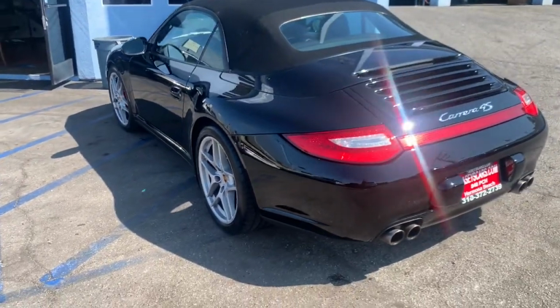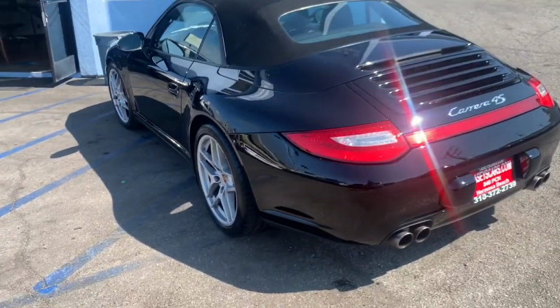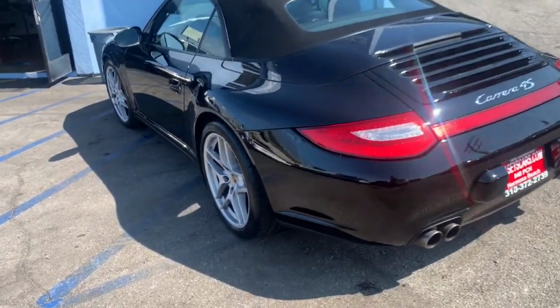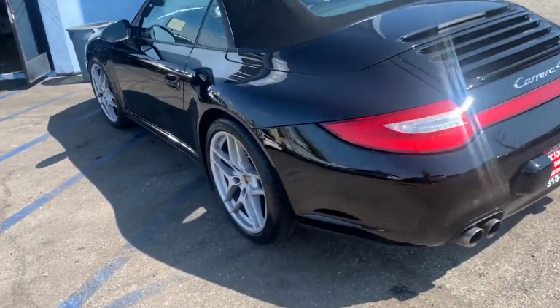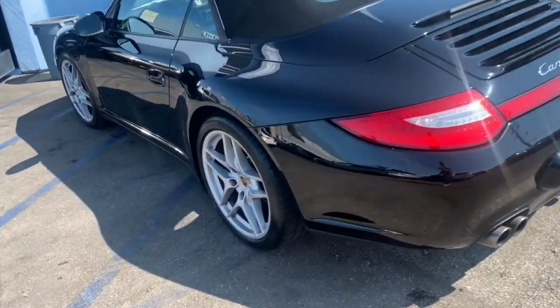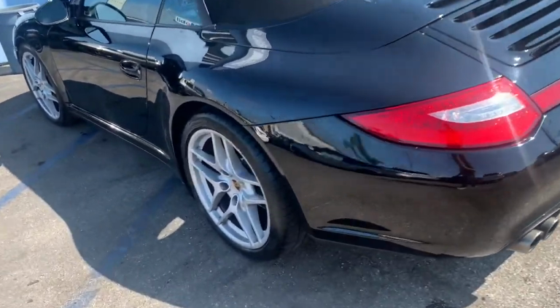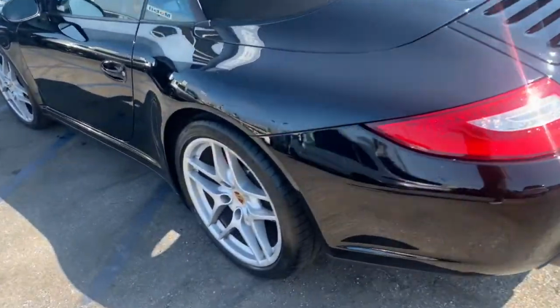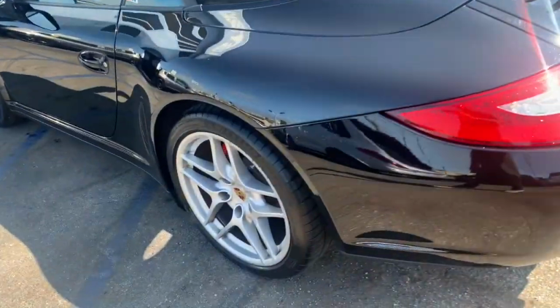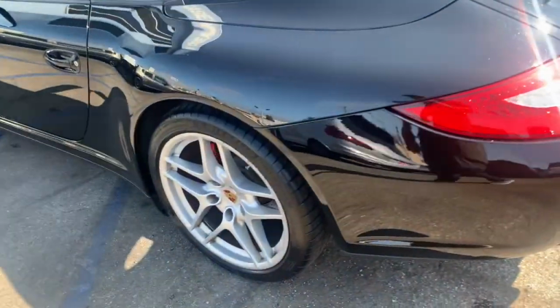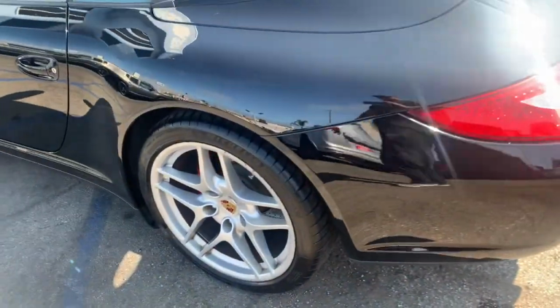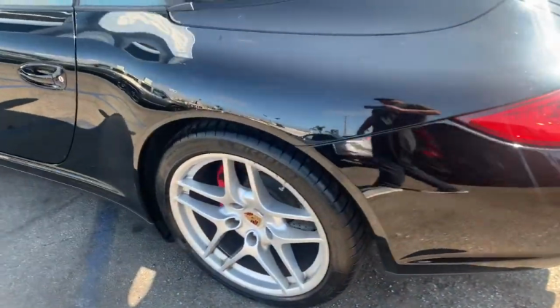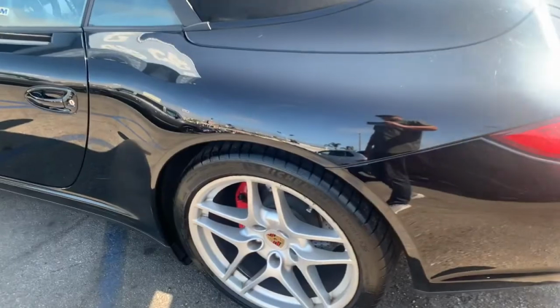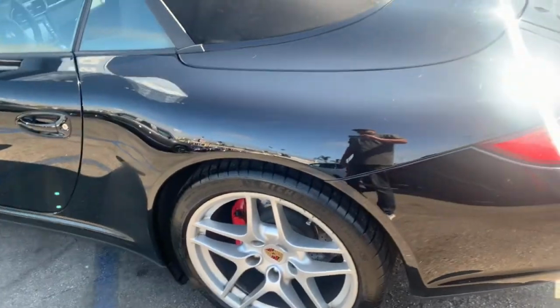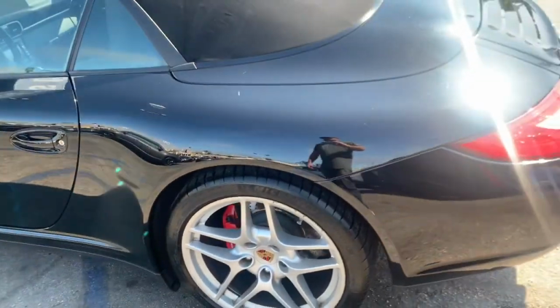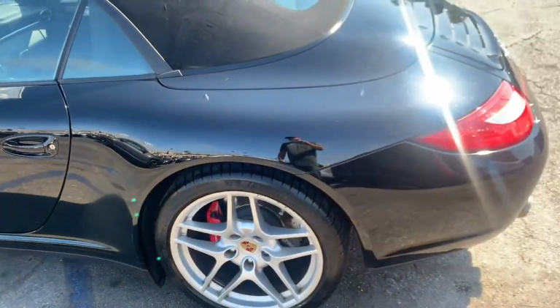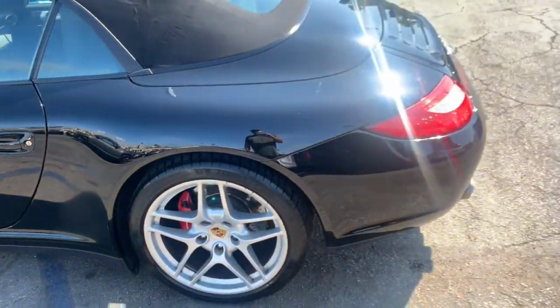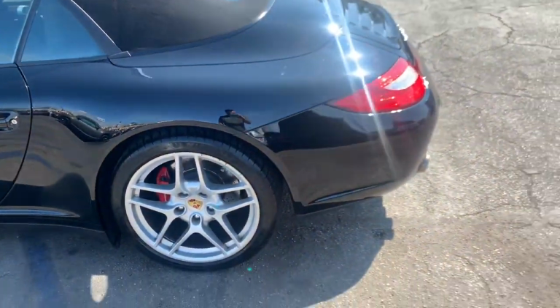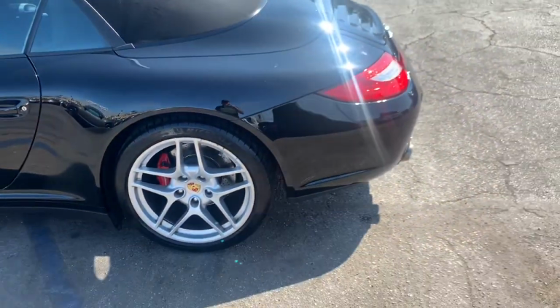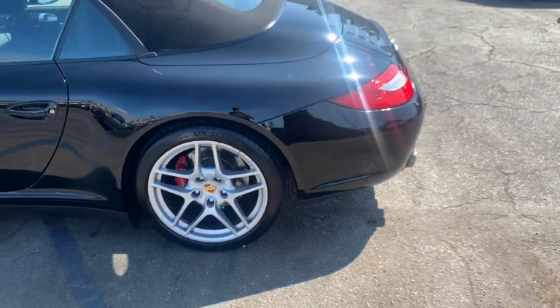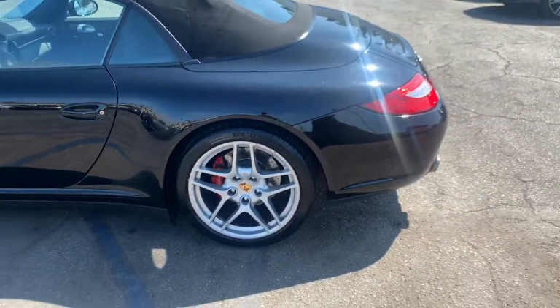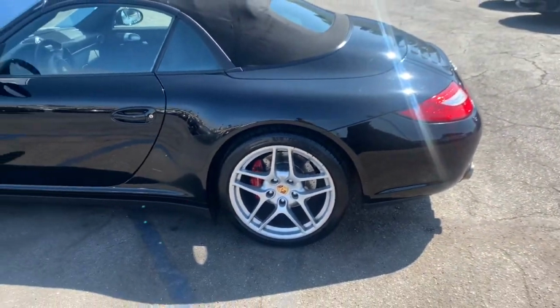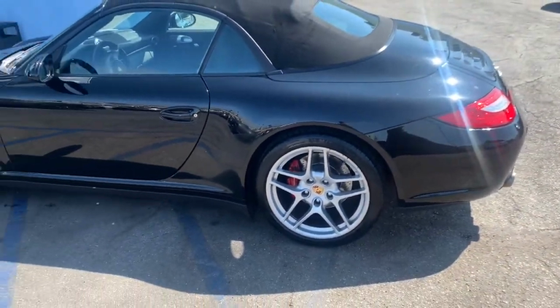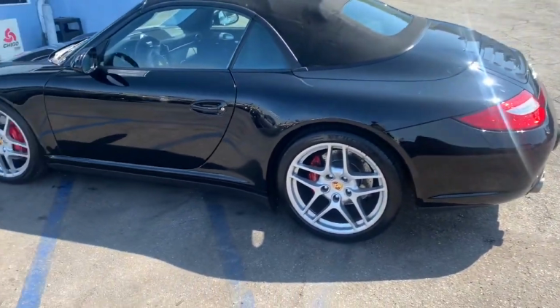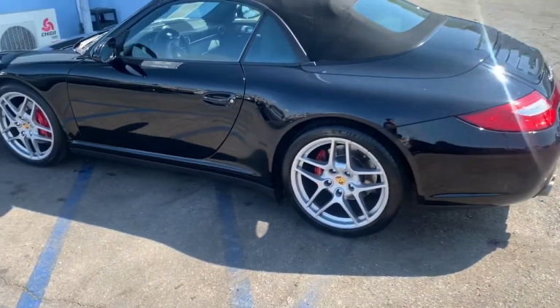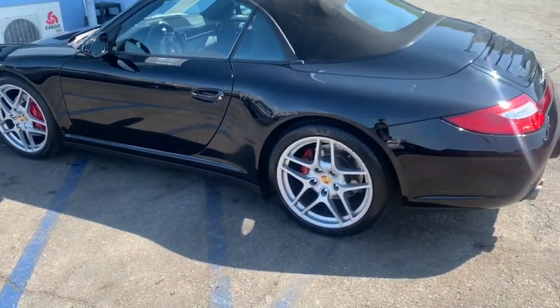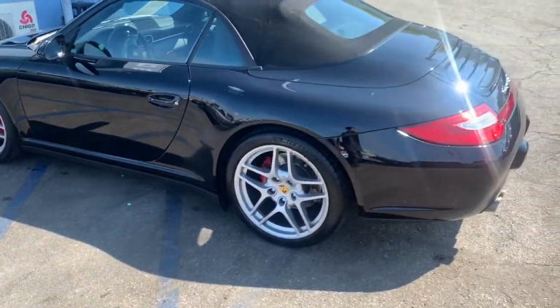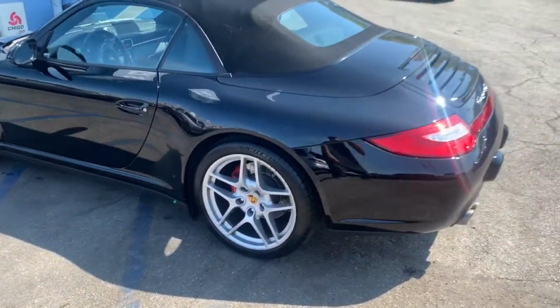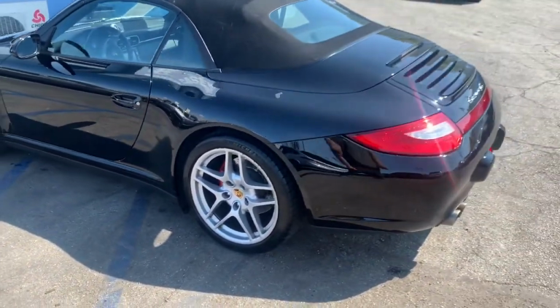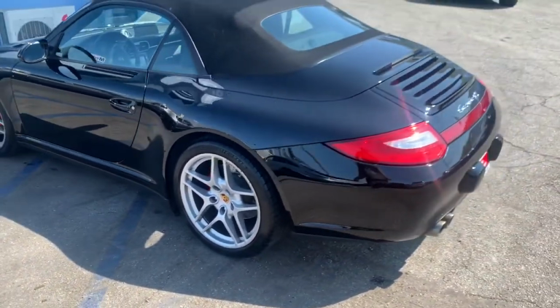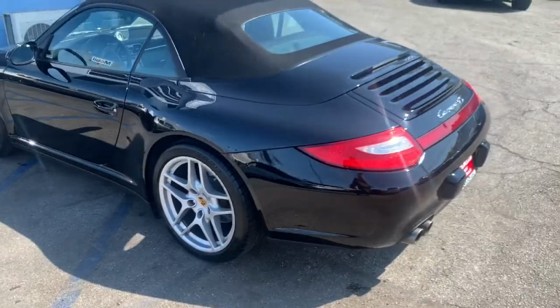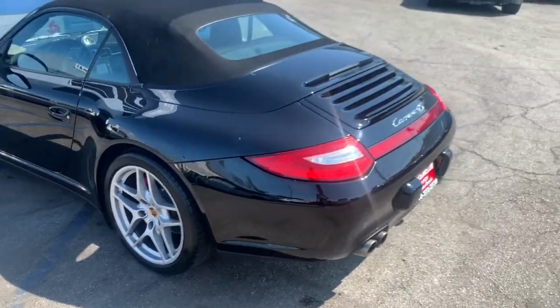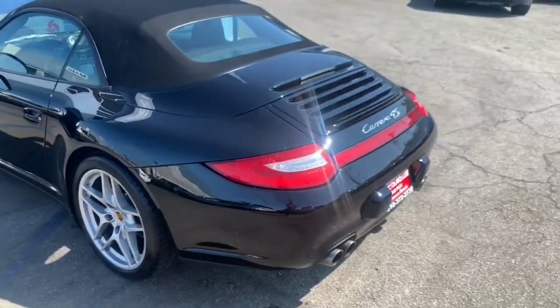Rear tires — these are Michelin Pilot Sports. They're brand new; the prior owner that traded in just put those on. The fronts have Goodyears; they're probably about 80%.